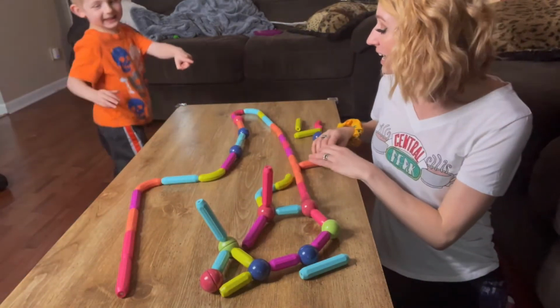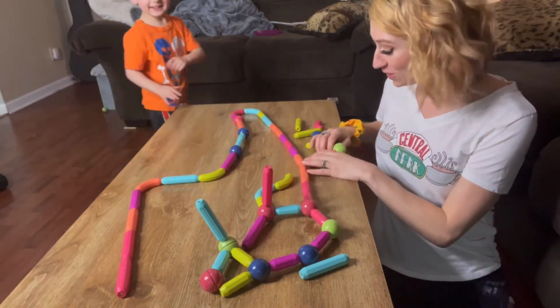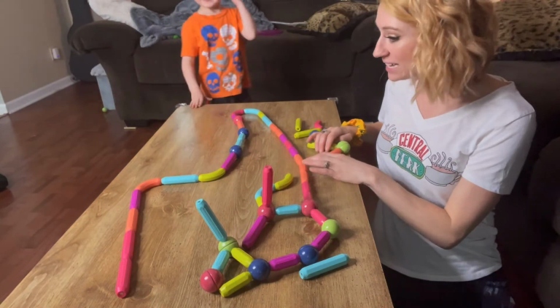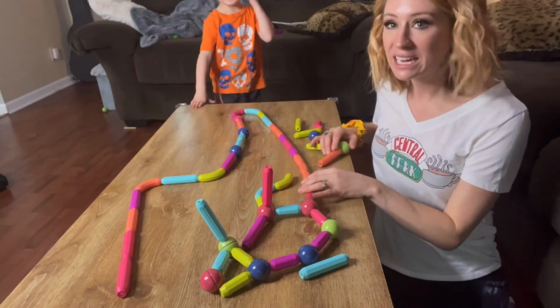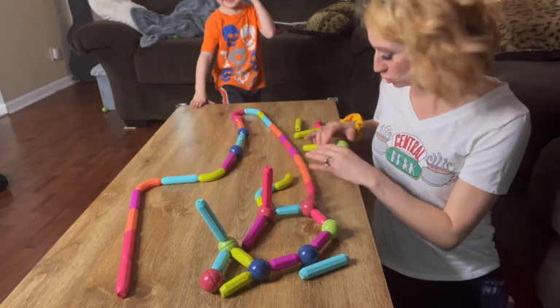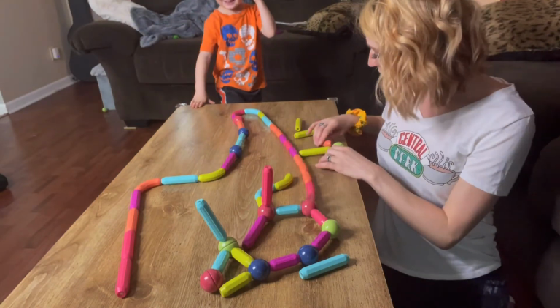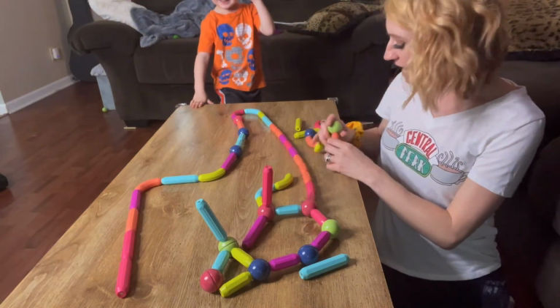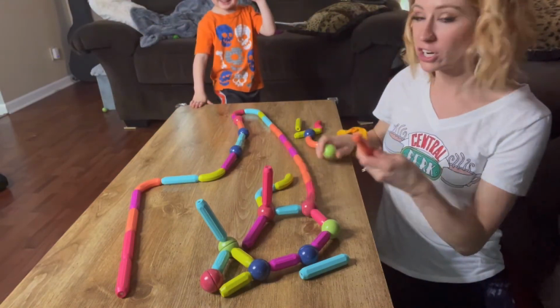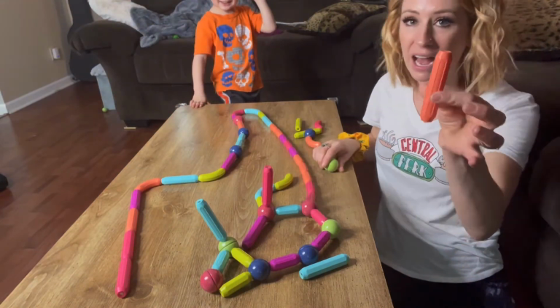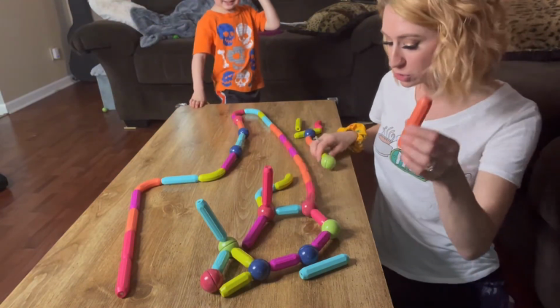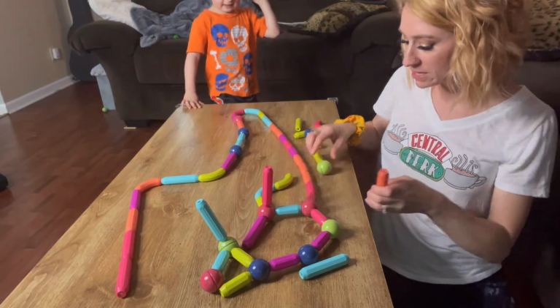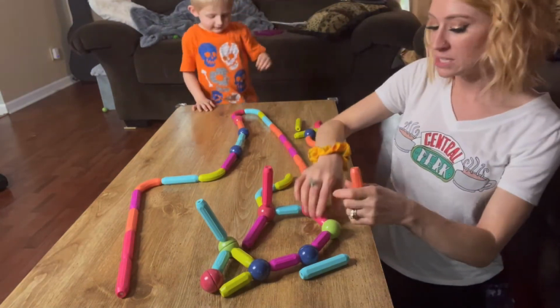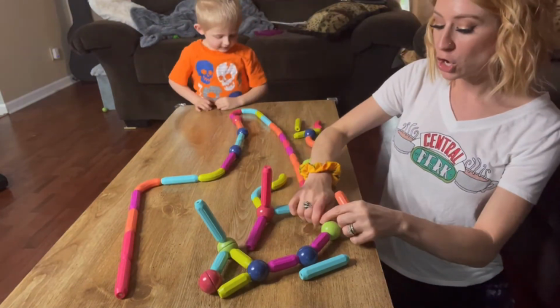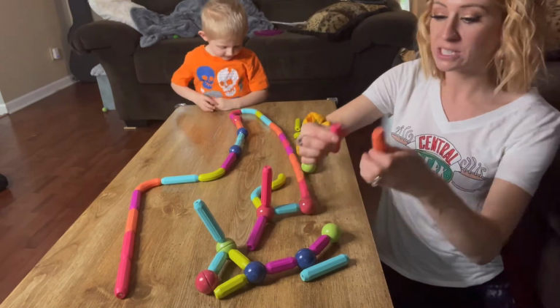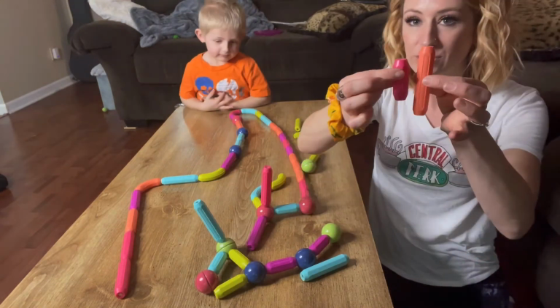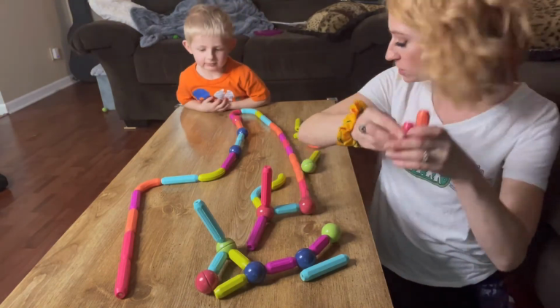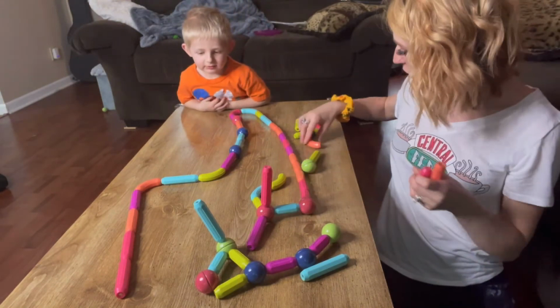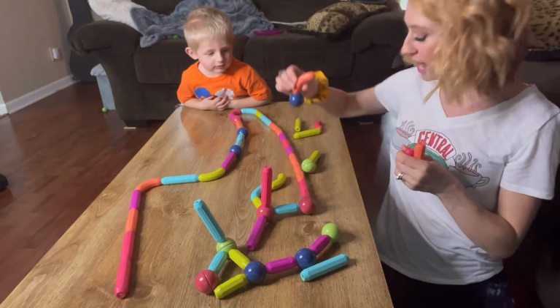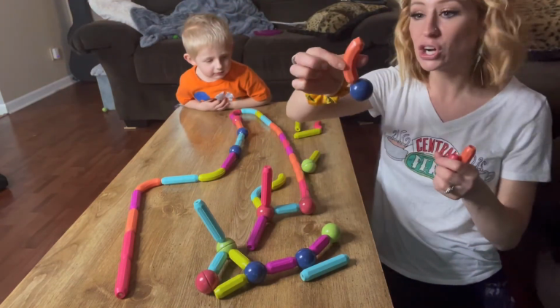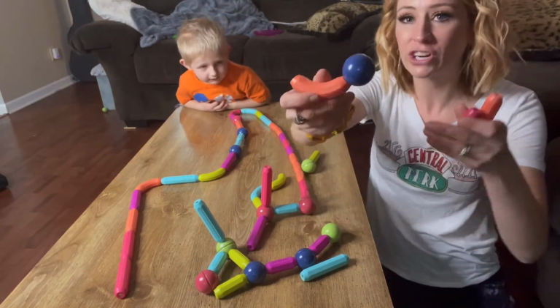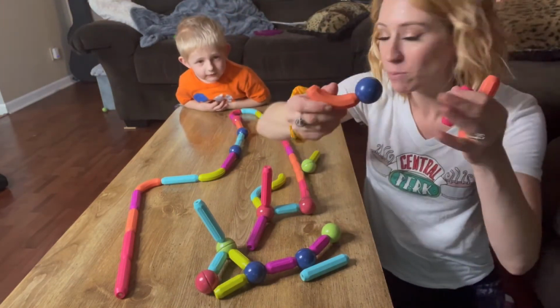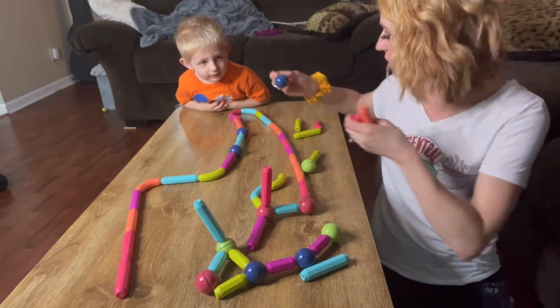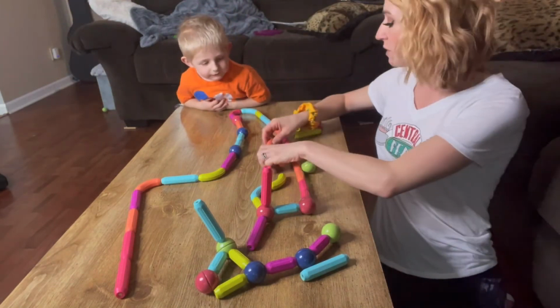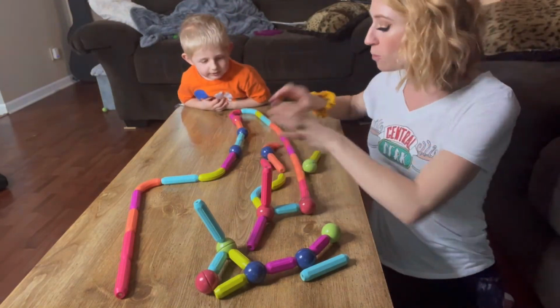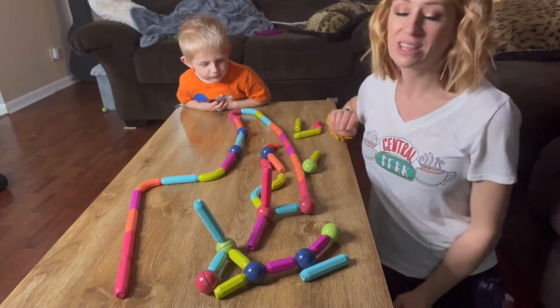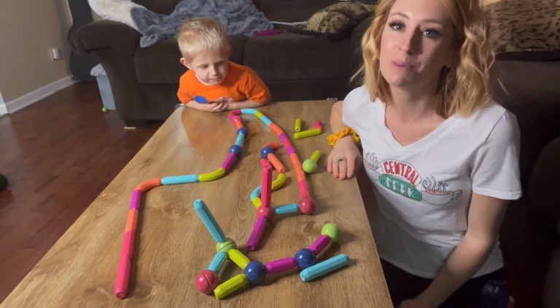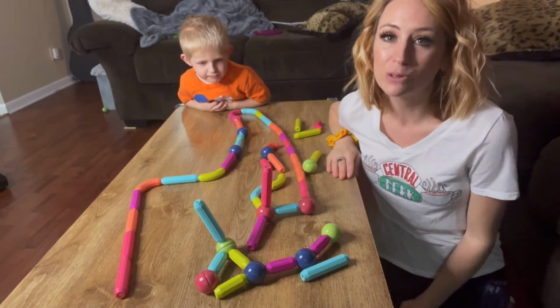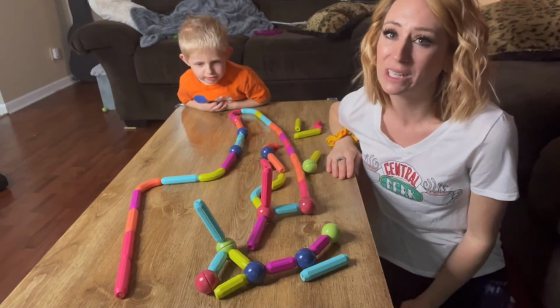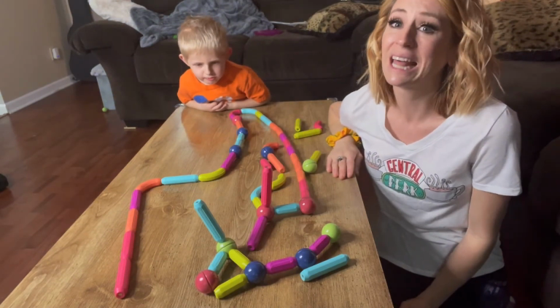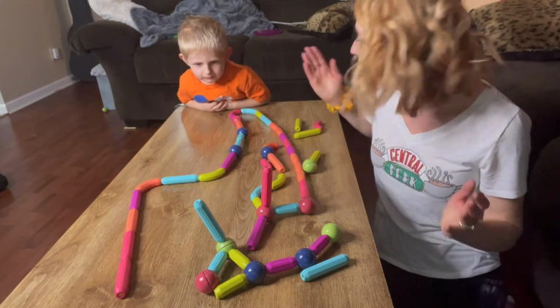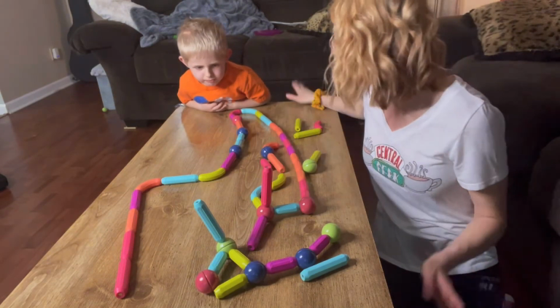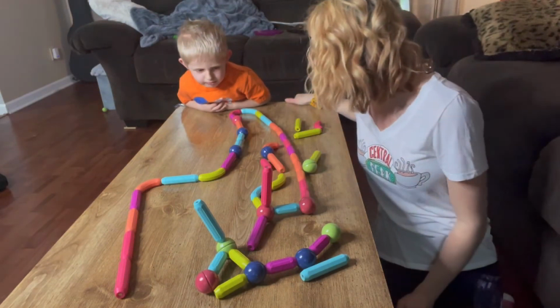Look how long it is — it's super long! So you're going to be having straight pieces longer, straight pieces shorter, you're going to have the curve, you're going to have the balls. You have so many different things to be able to really just let their imaginations have fun.